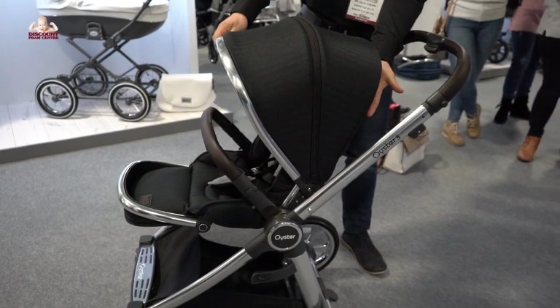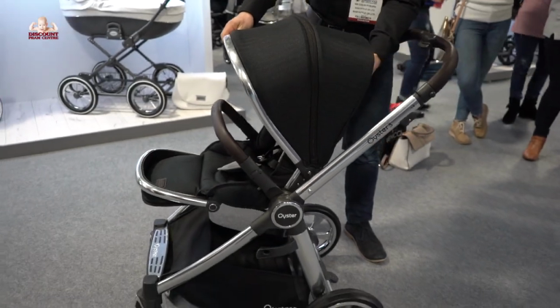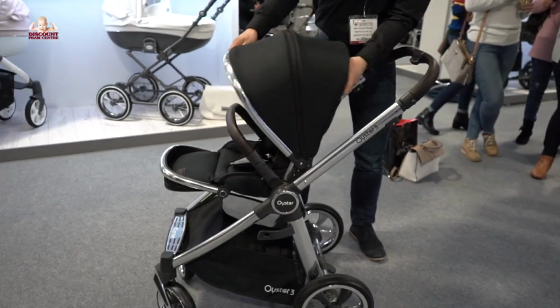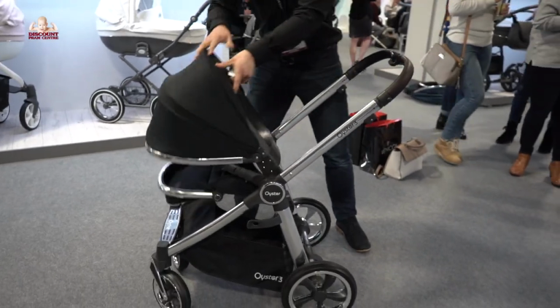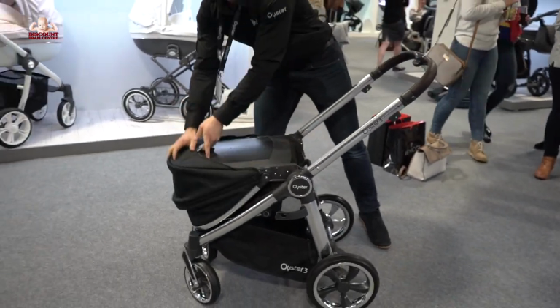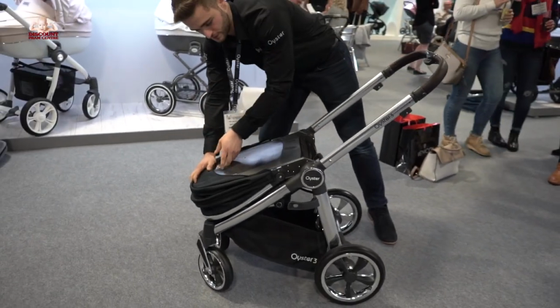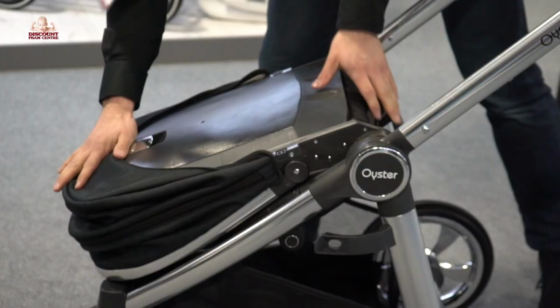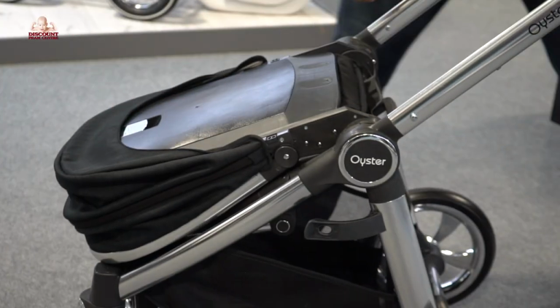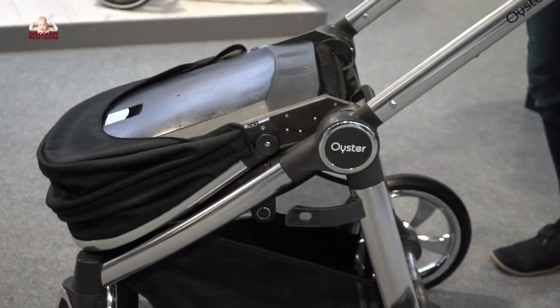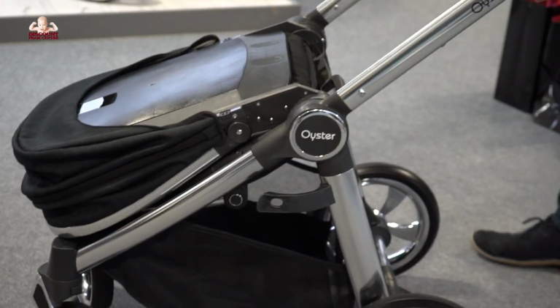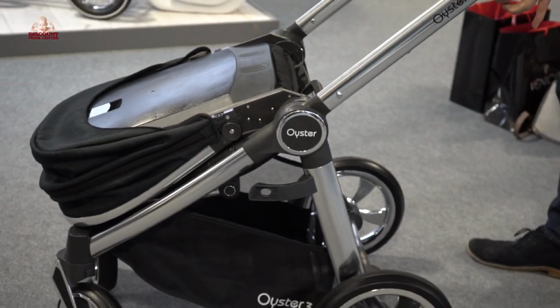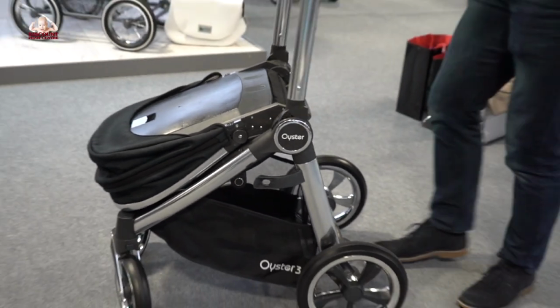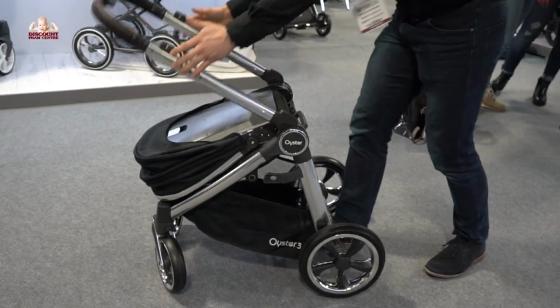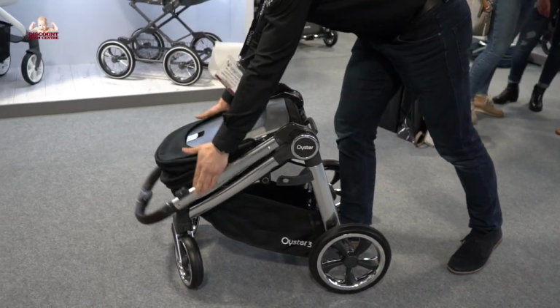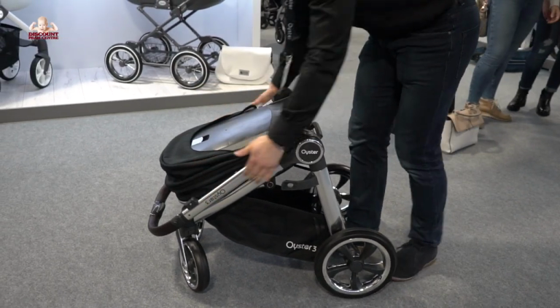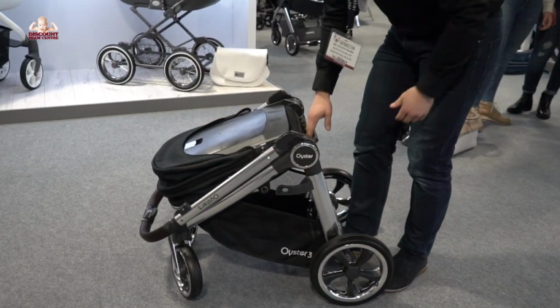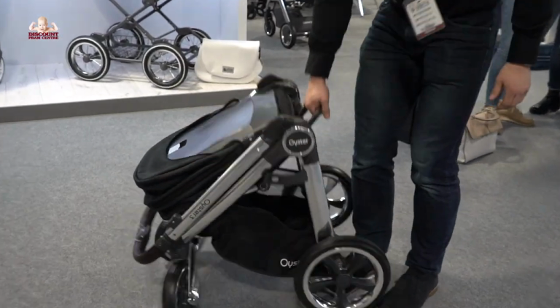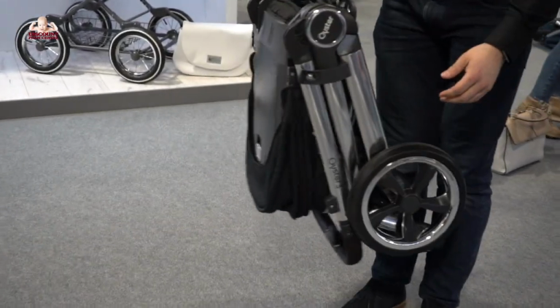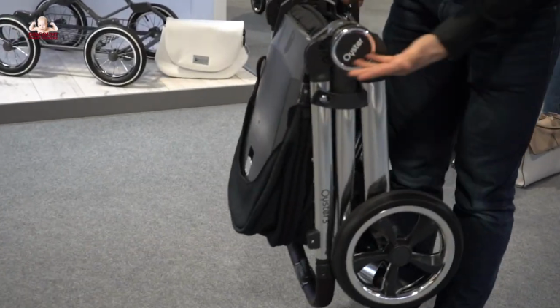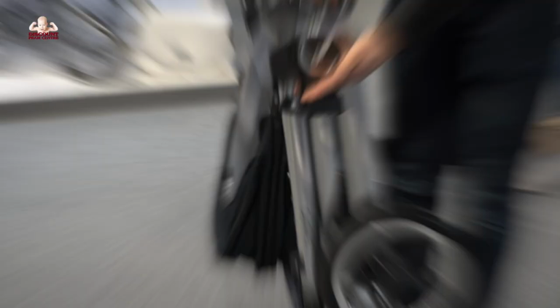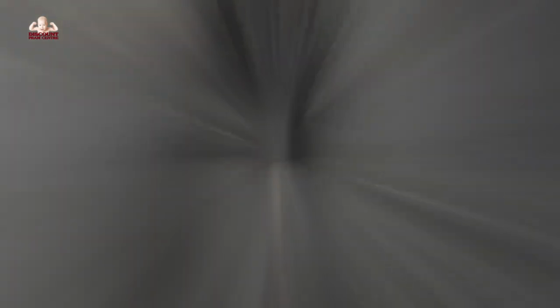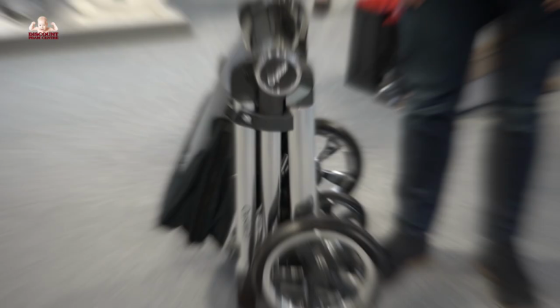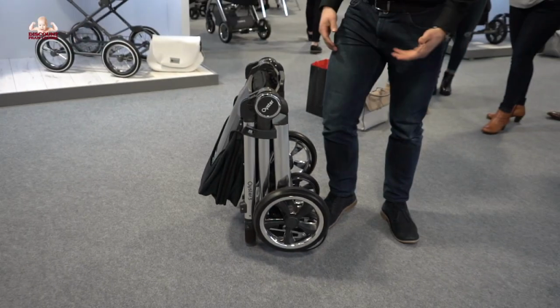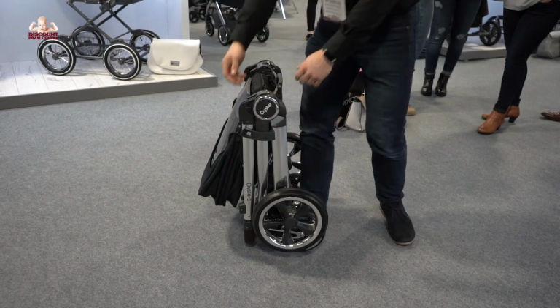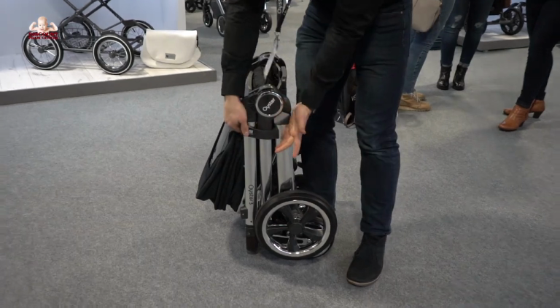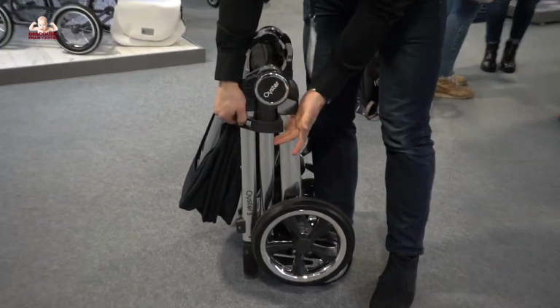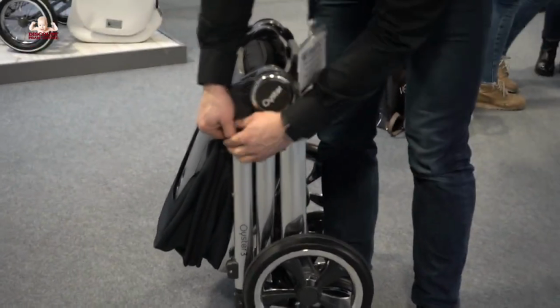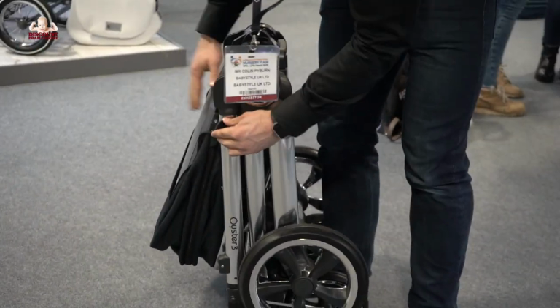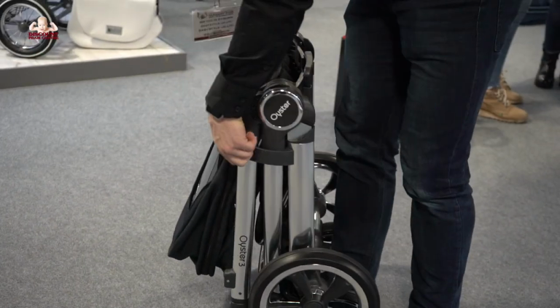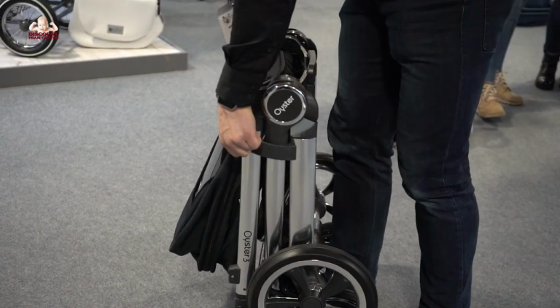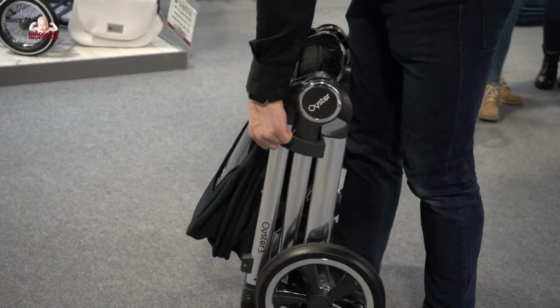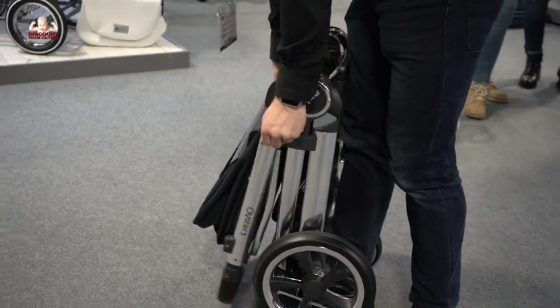To fold: flip these up, over, pull the handle, and it clicks in at the side there. To unfold, simply like that.